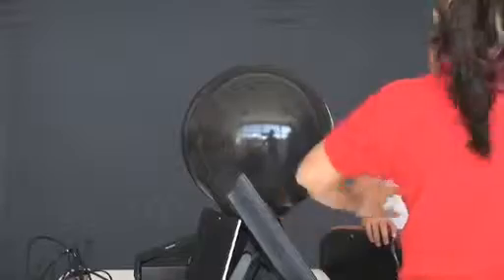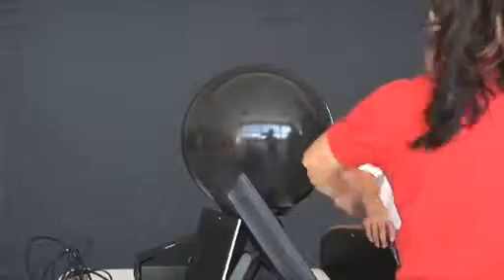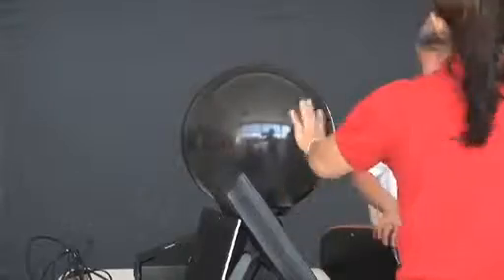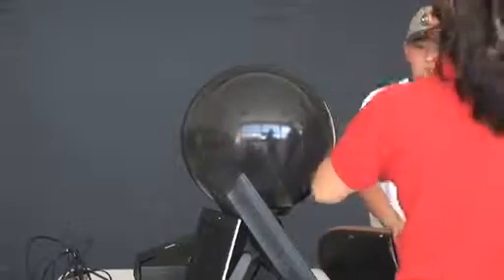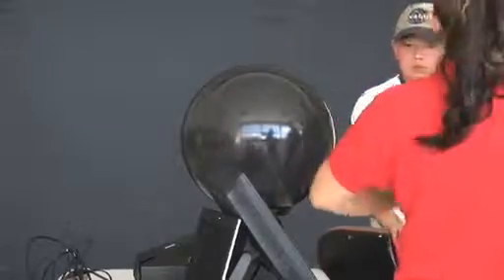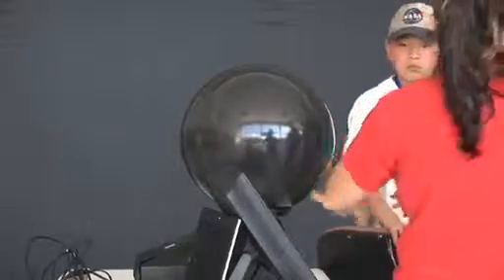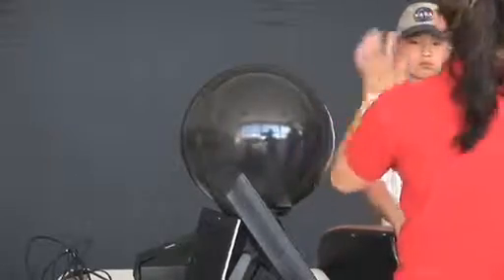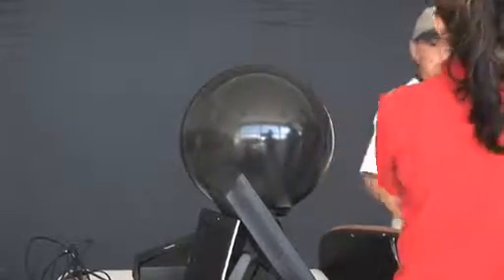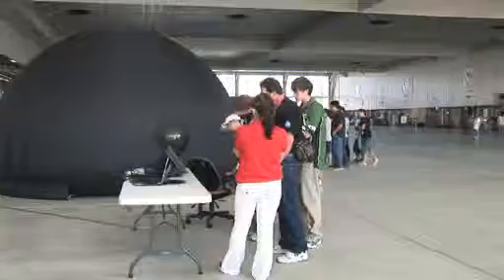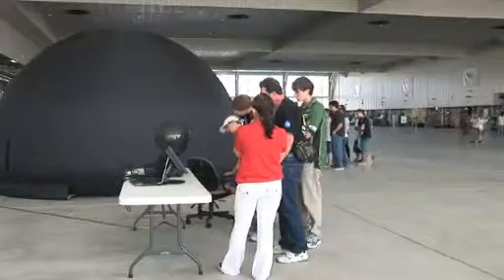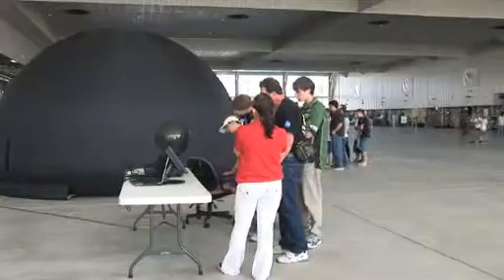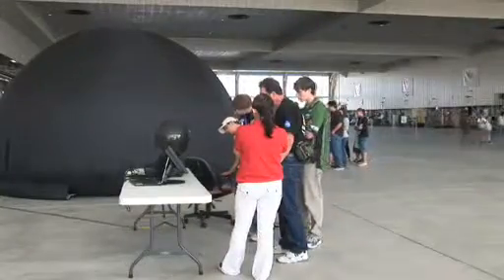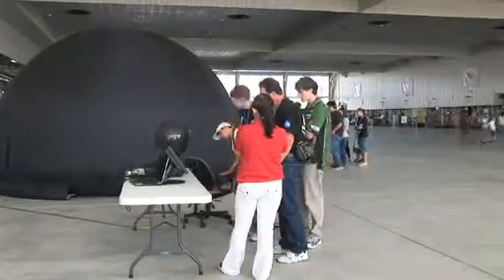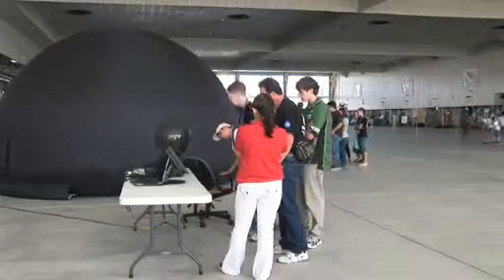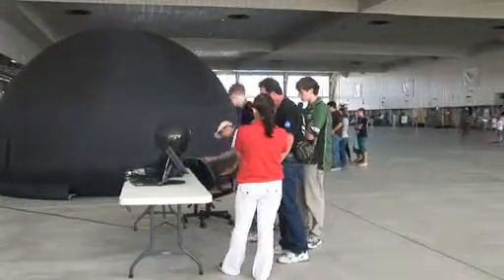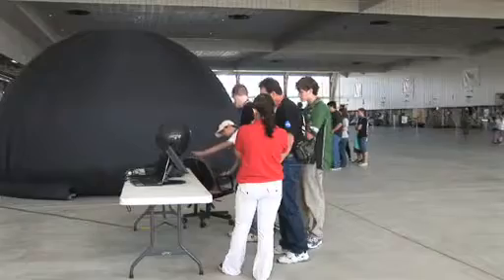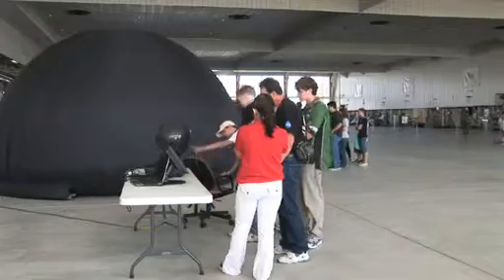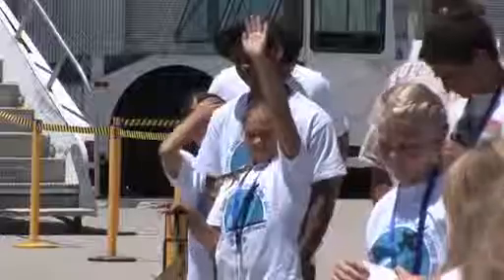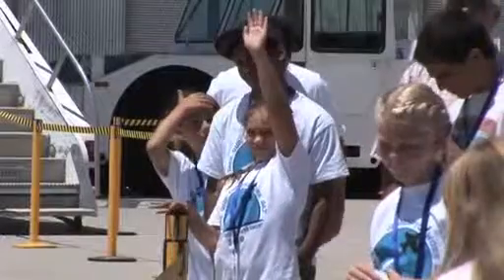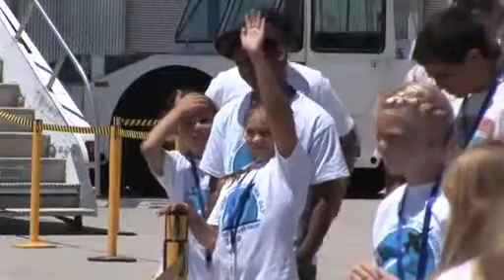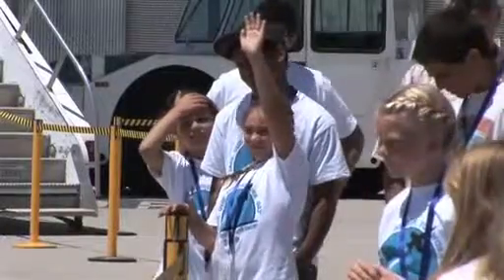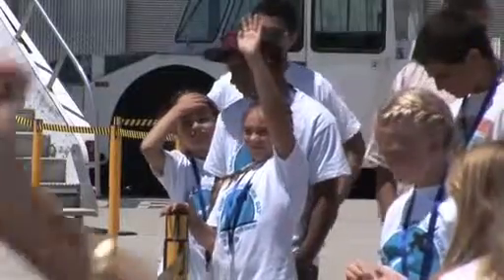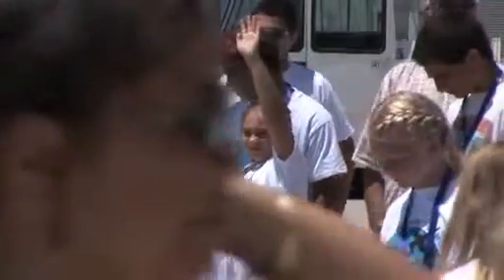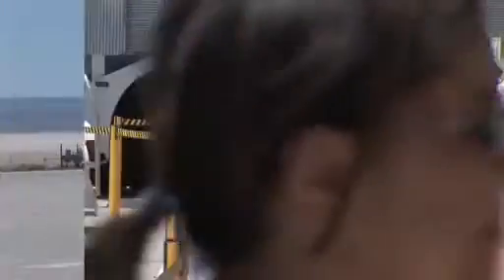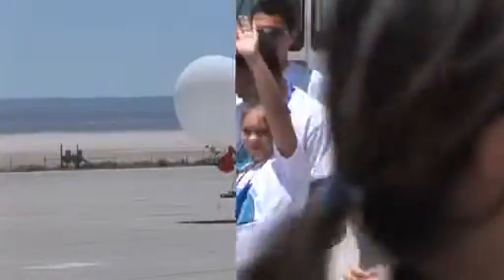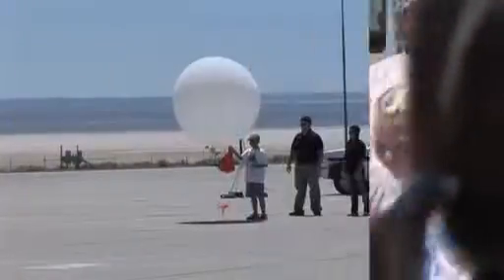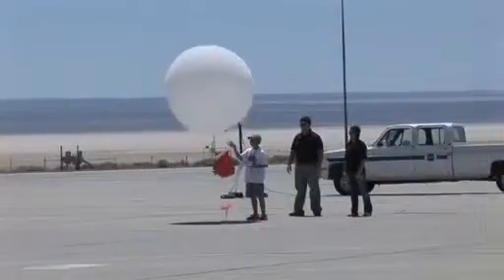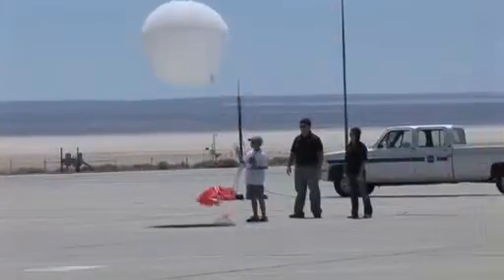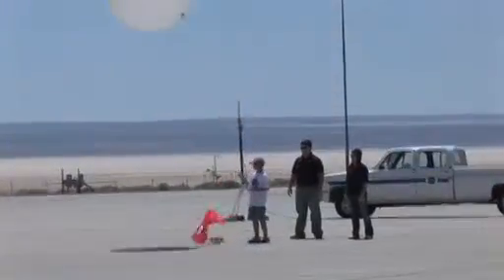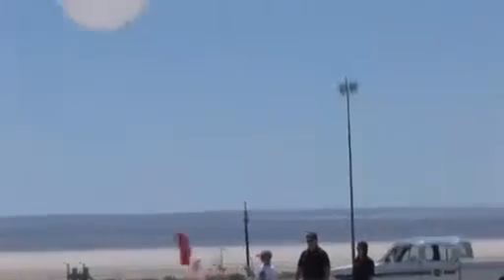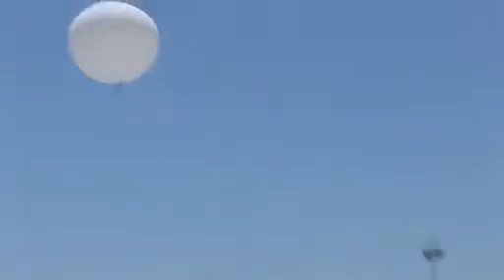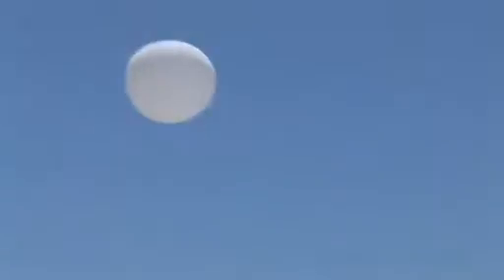The magic planet gave anyone the power to look at every planet in the solar system. As the day wrapped up, the kids were sent off with a demonstration of a weather balloon release.